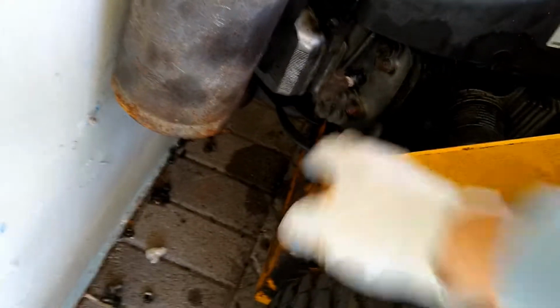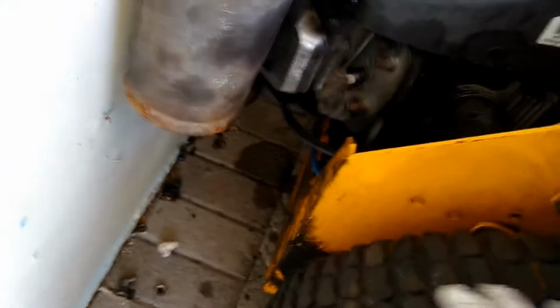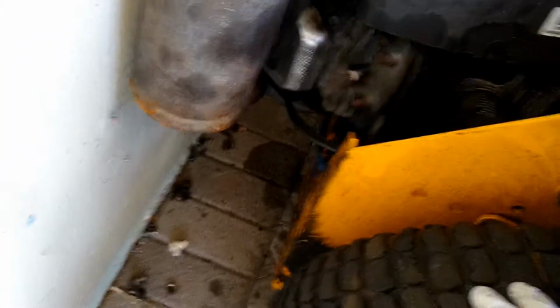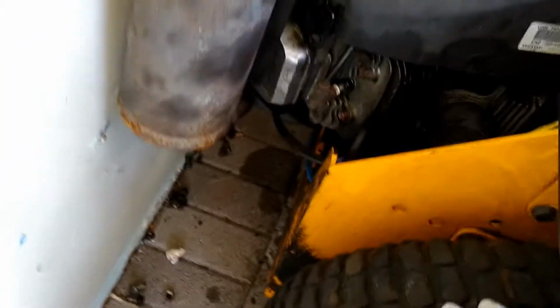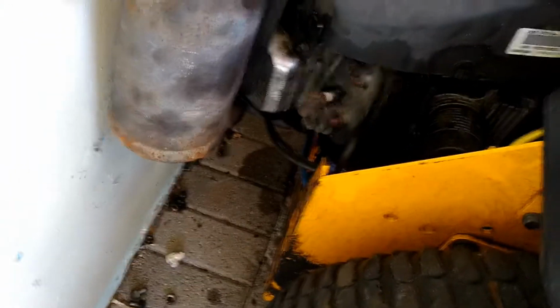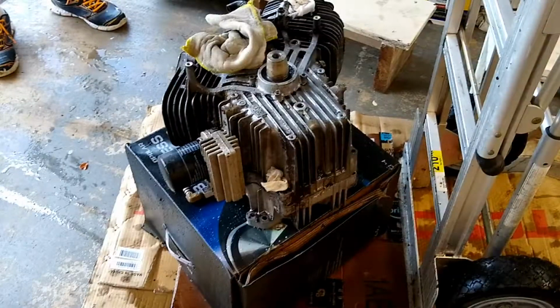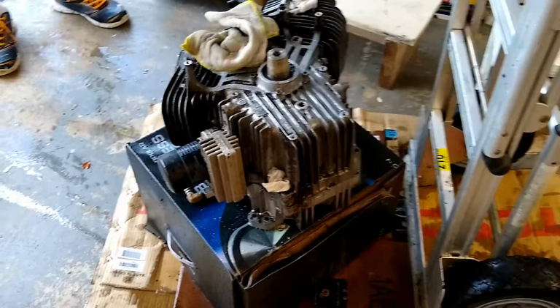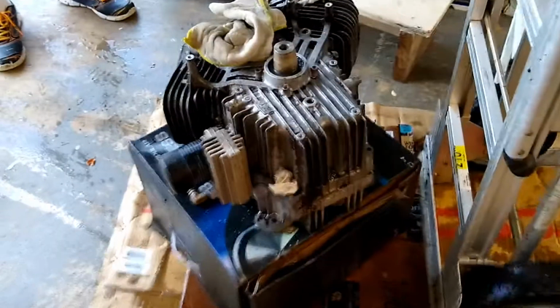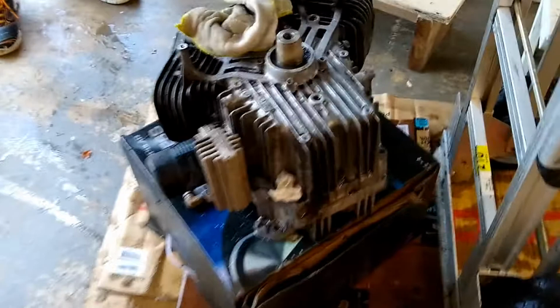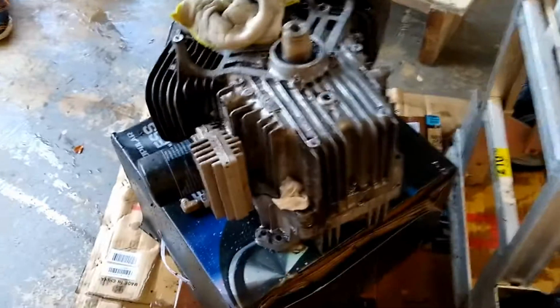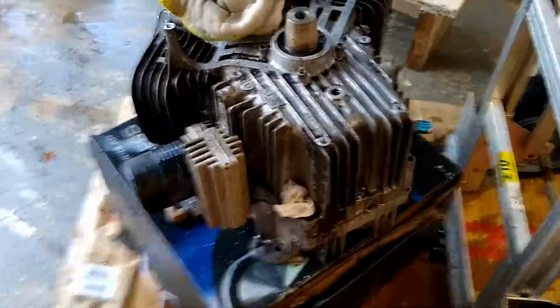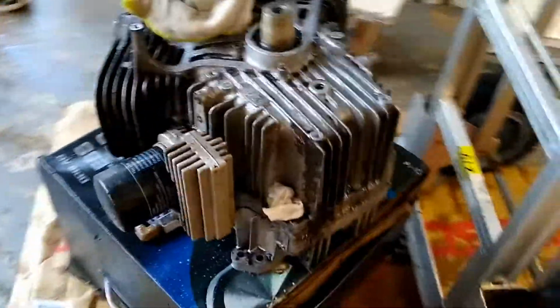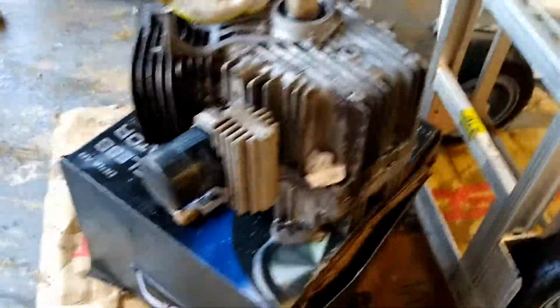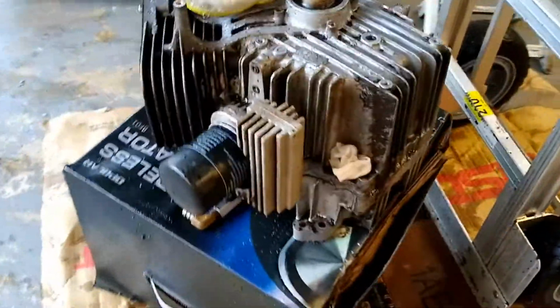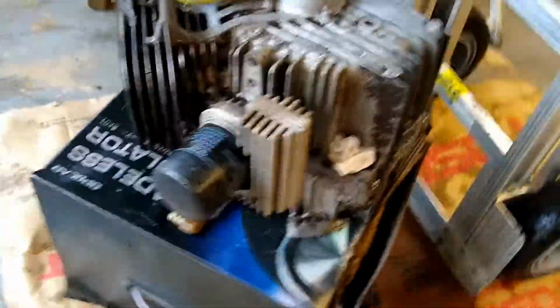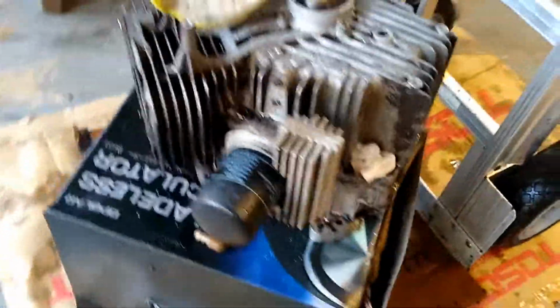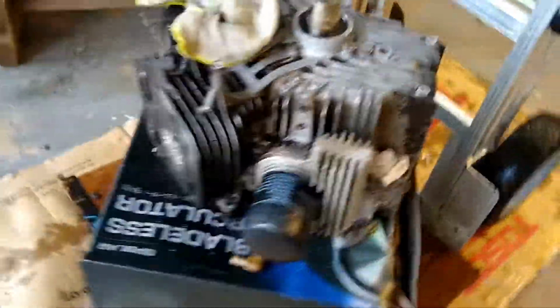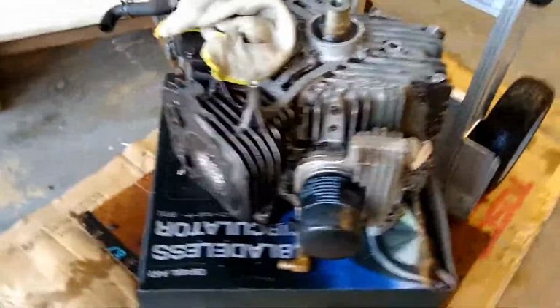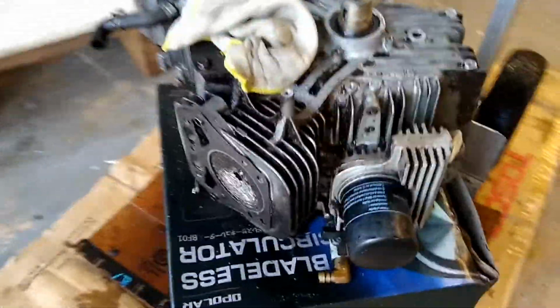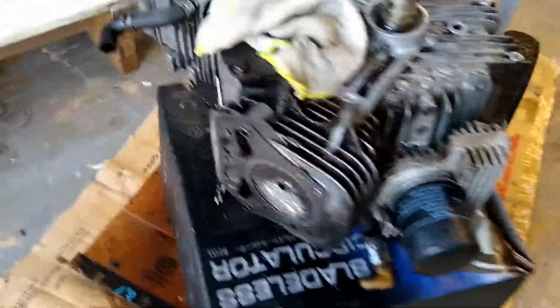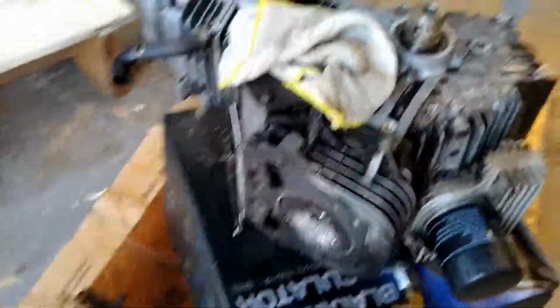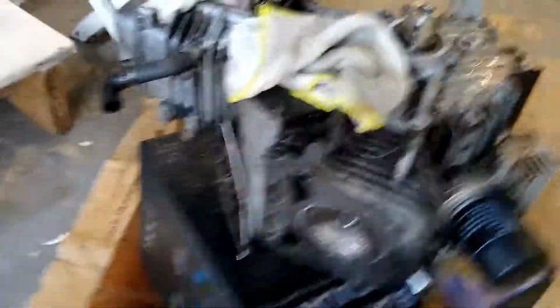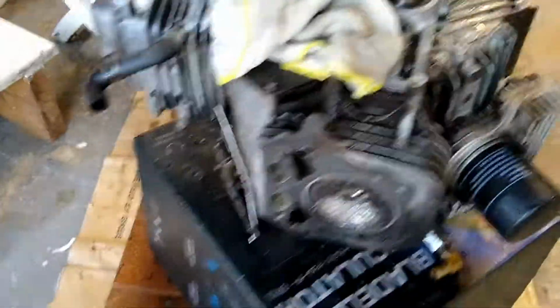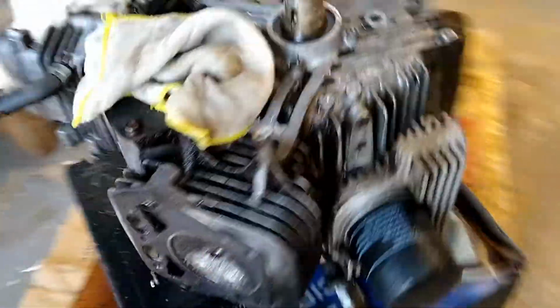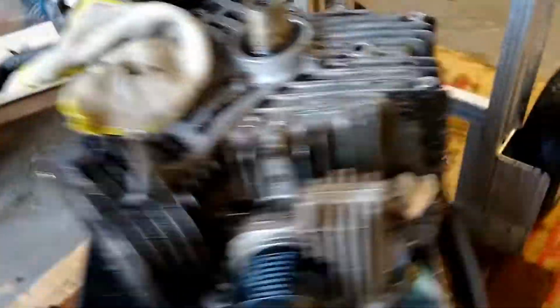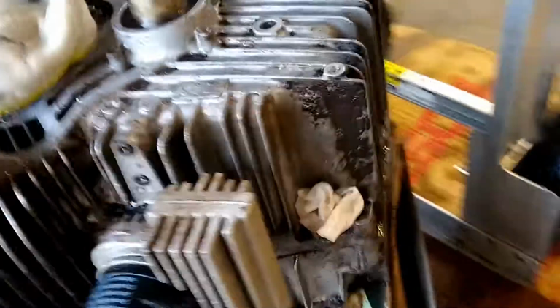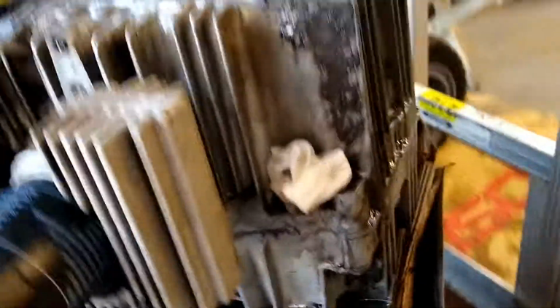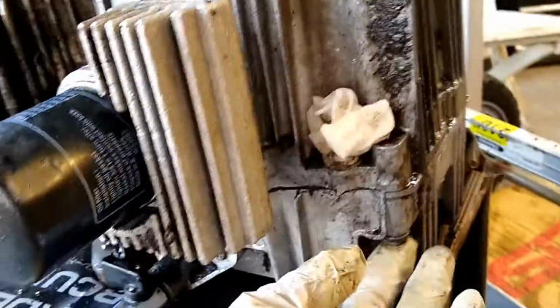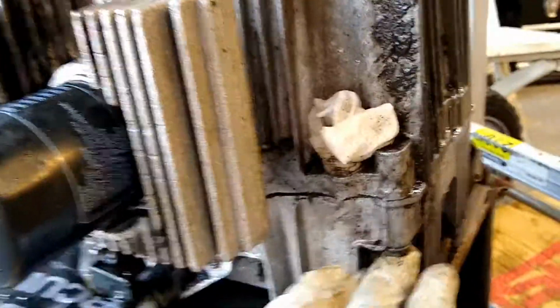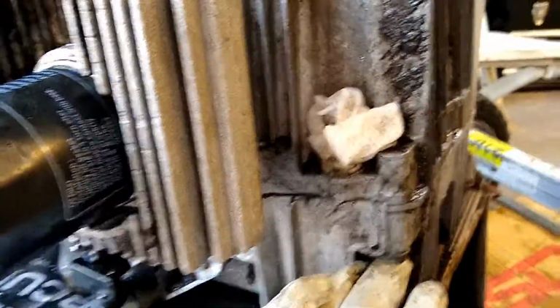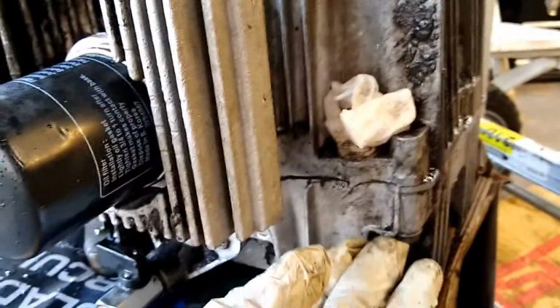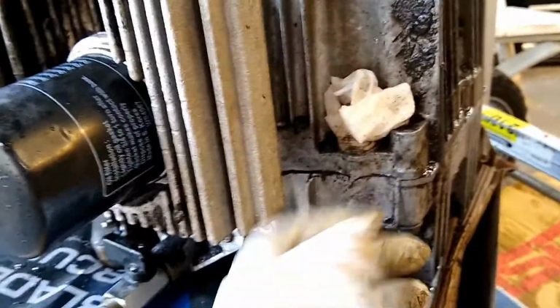Here we have the engine pulled from the chassis of the mower for better accessibility. In a future extended version of this video, I'll go over the location of all the bolts that bind the crankcase.